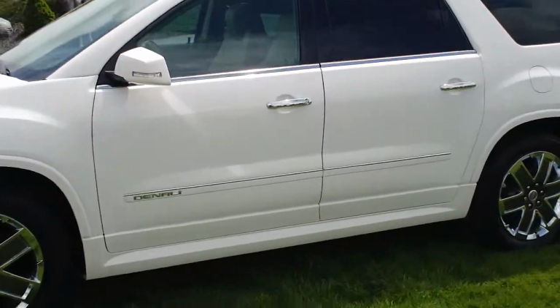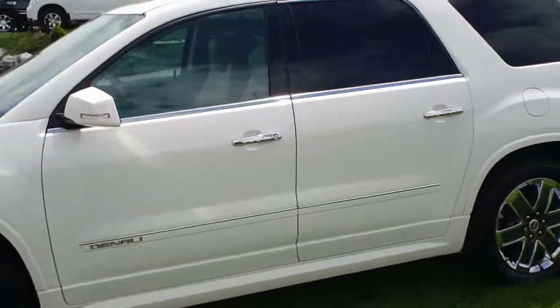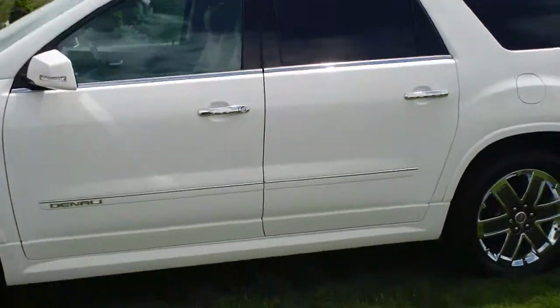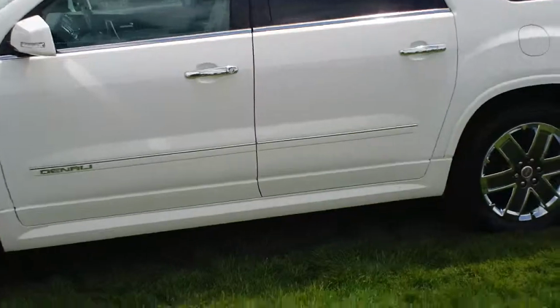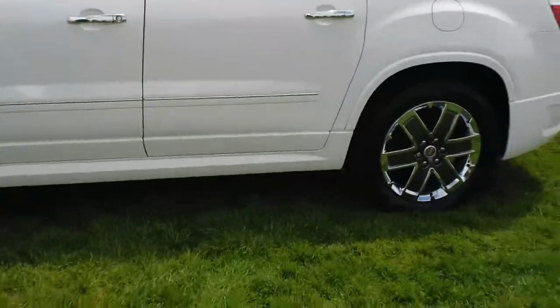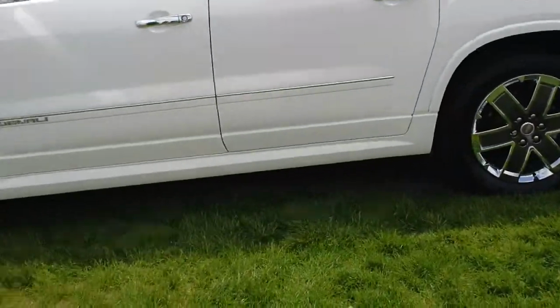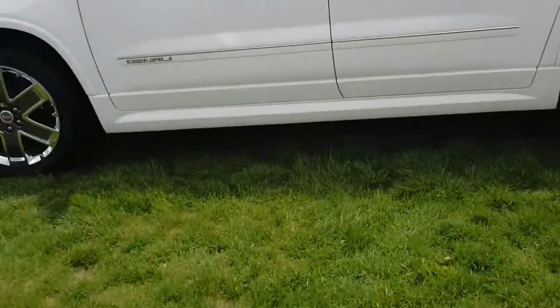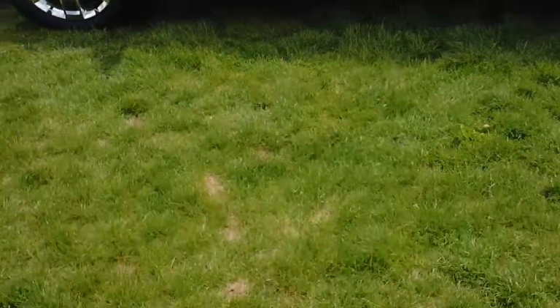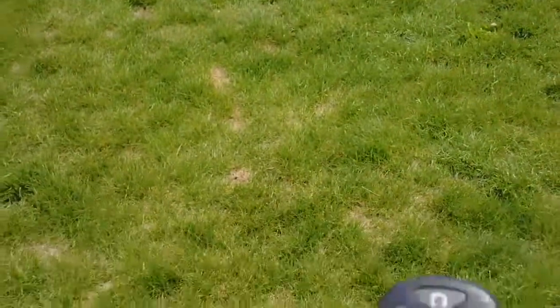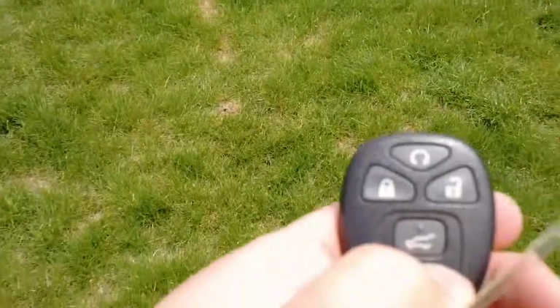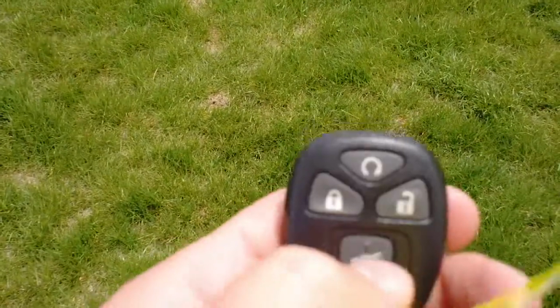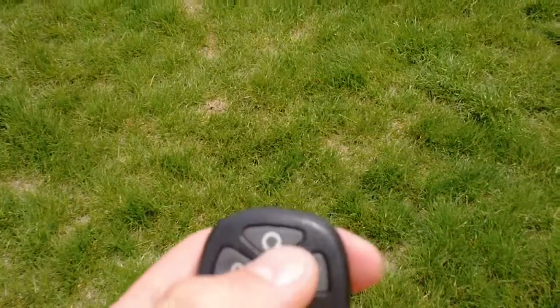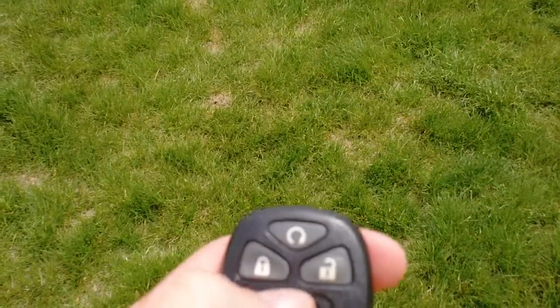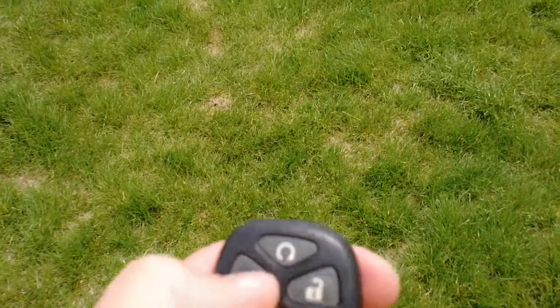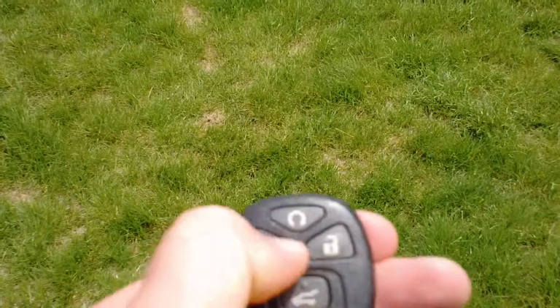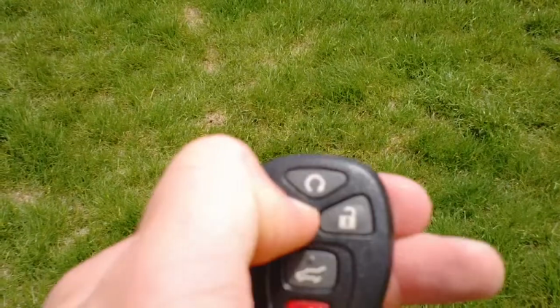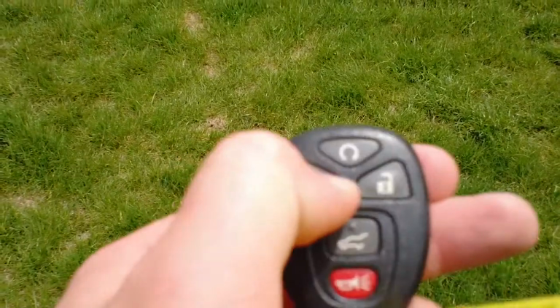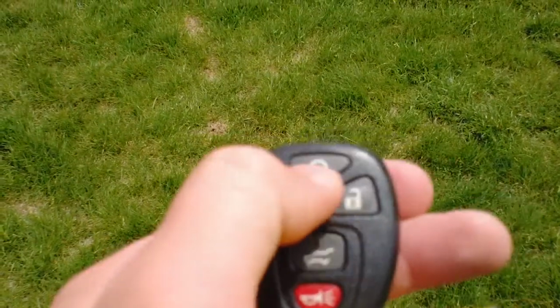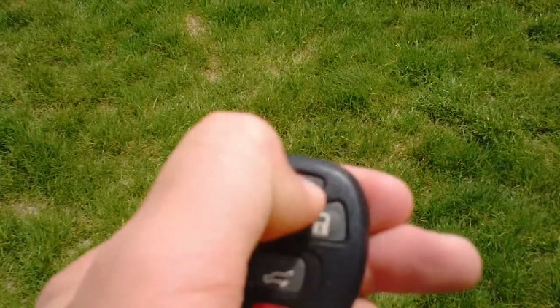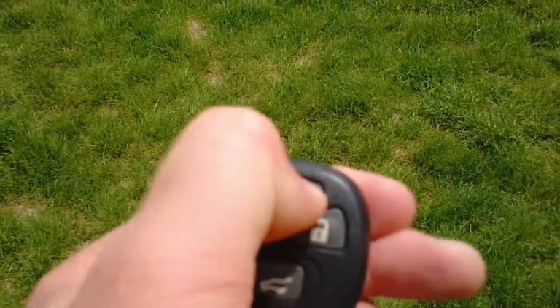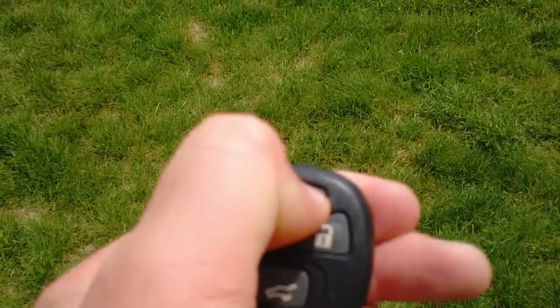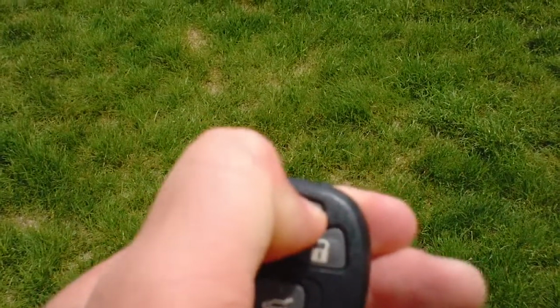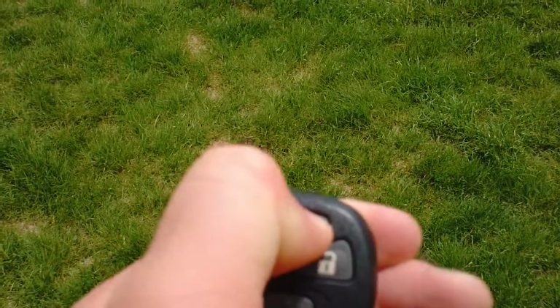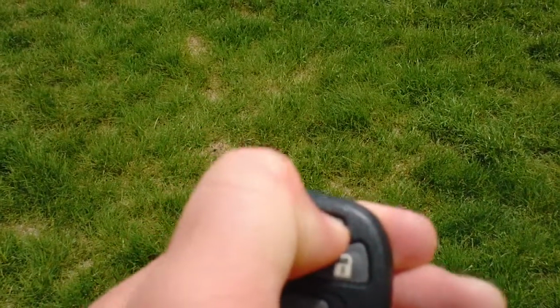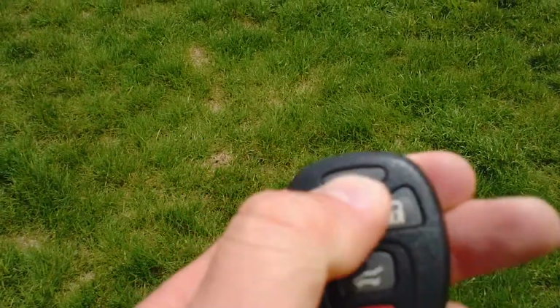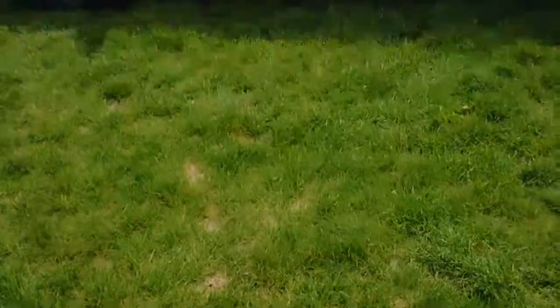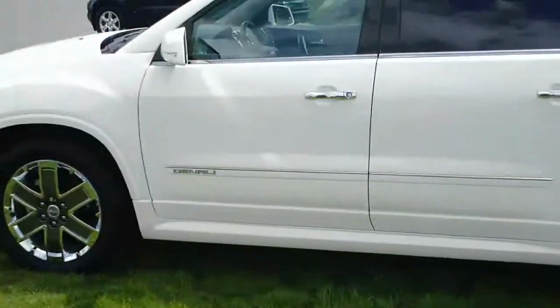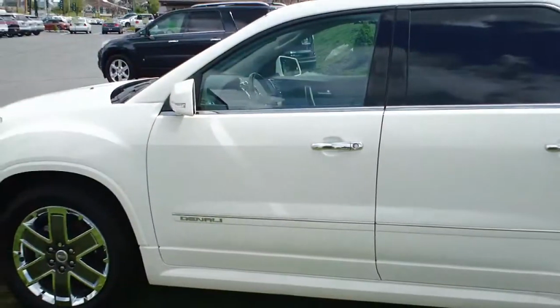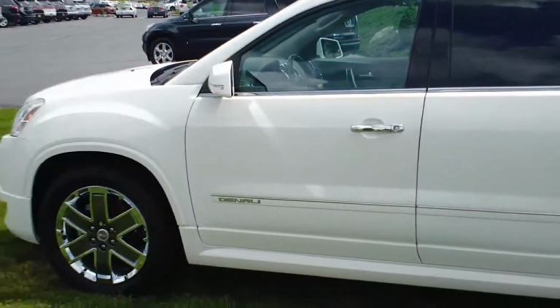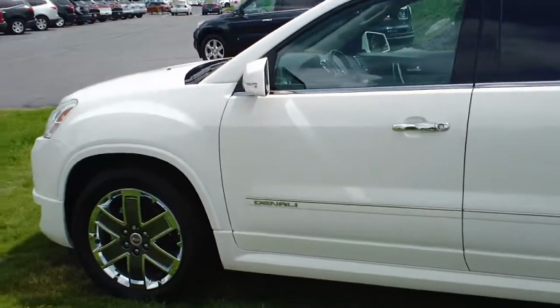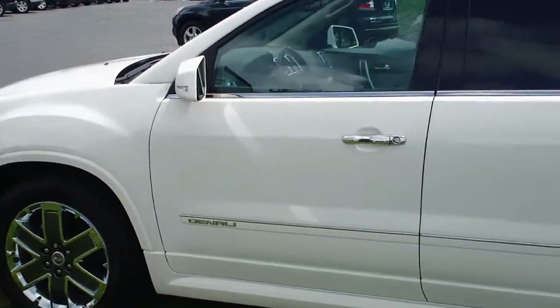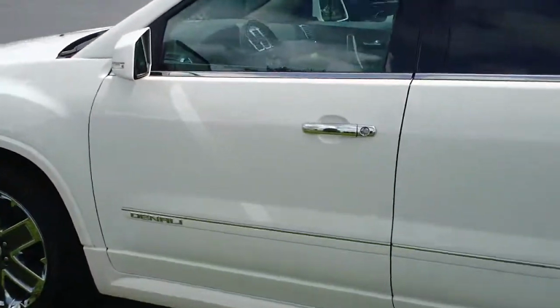Before we take a look inside, I'd like to let you guys know that this car does have remote start. All you do is press the lock button two times and then hold the start button, and there you go — she started up, ready to go.